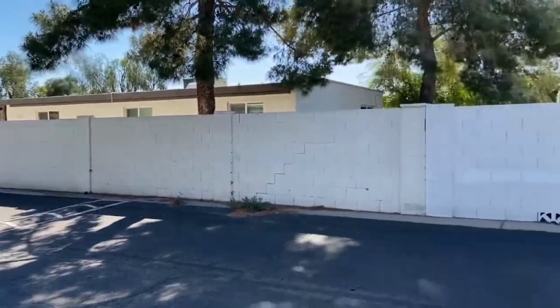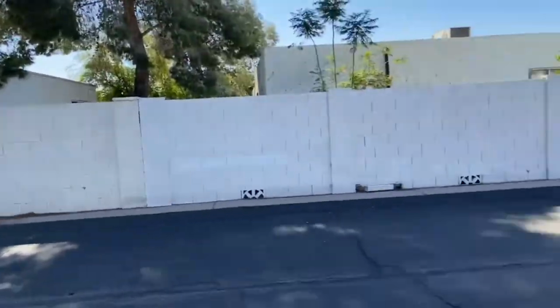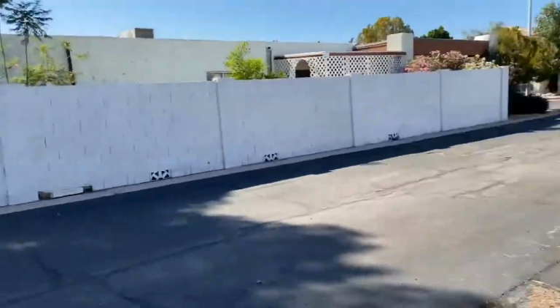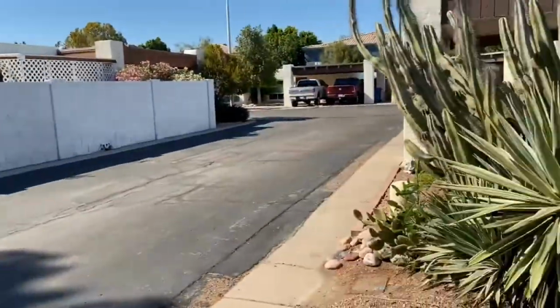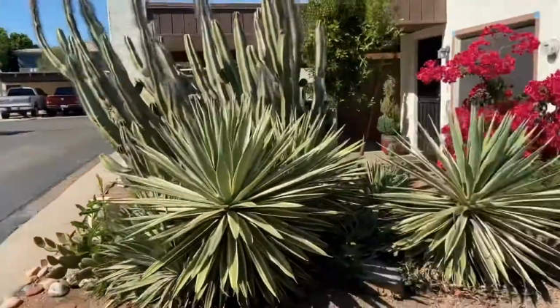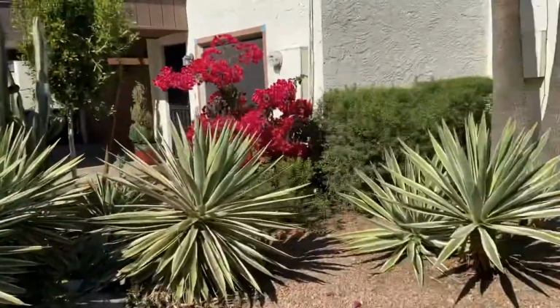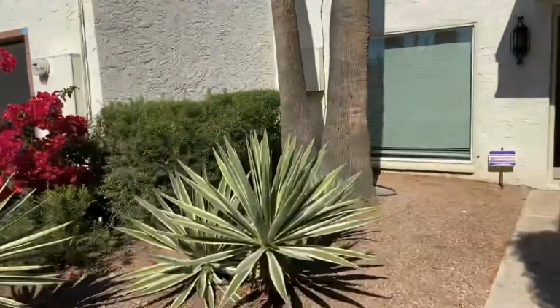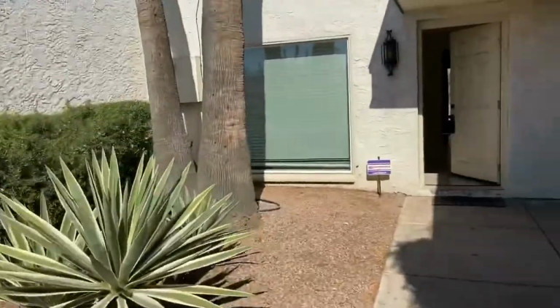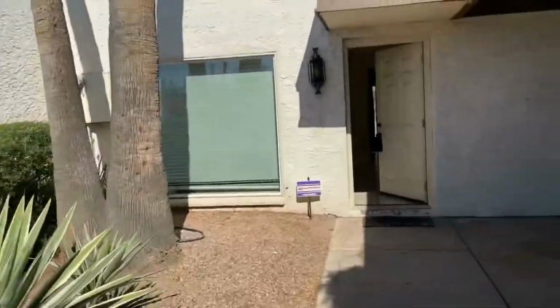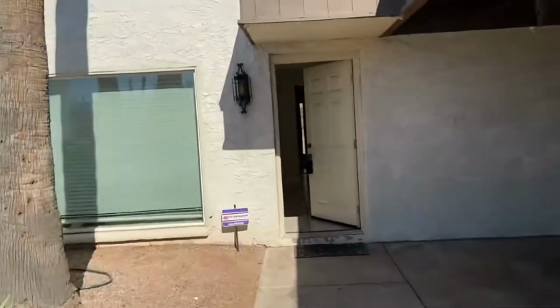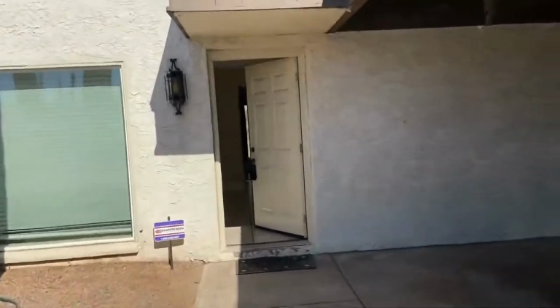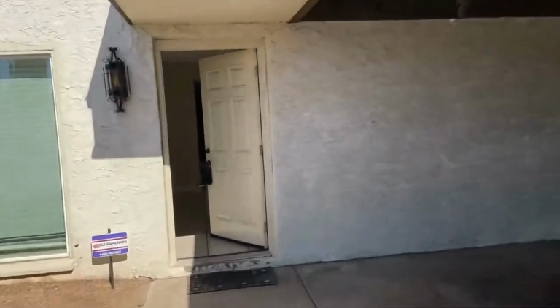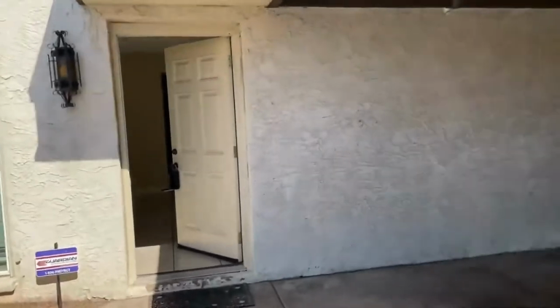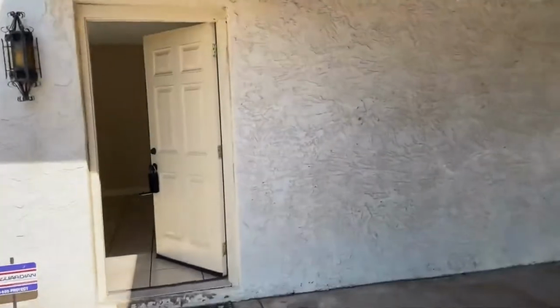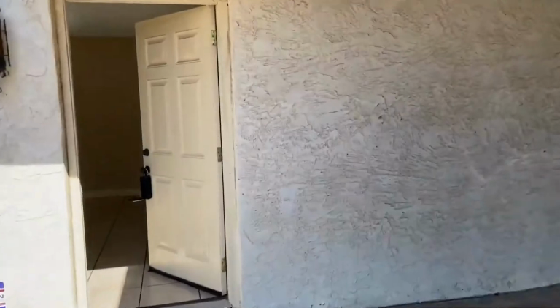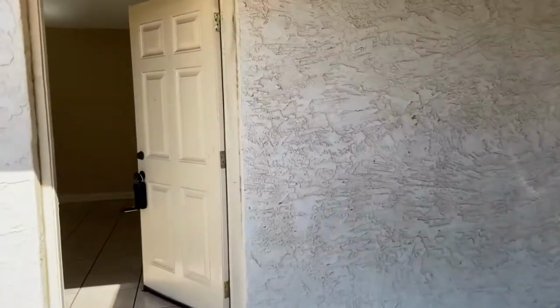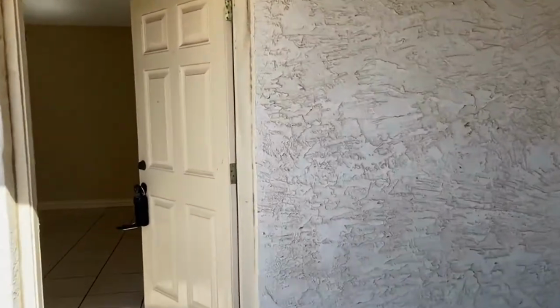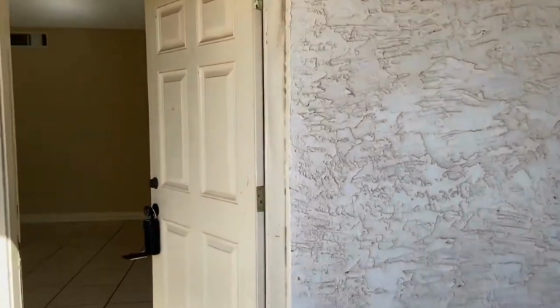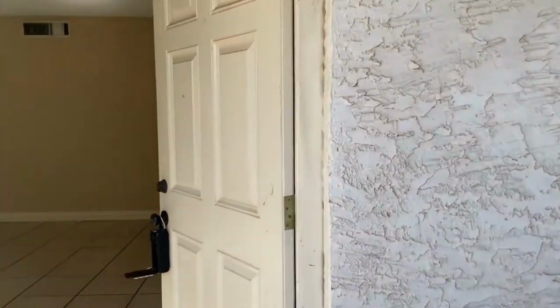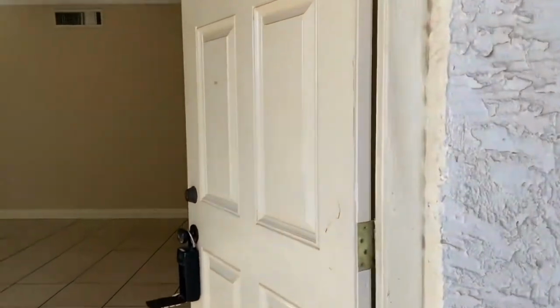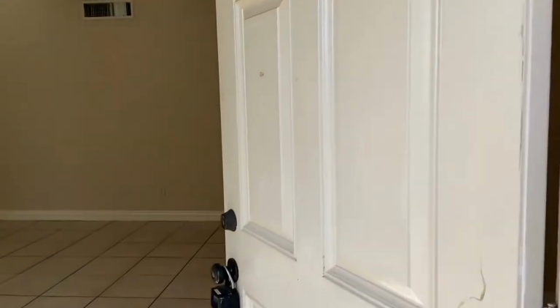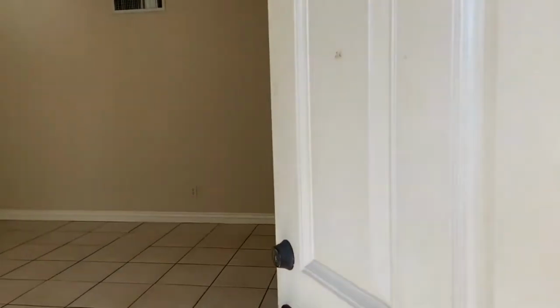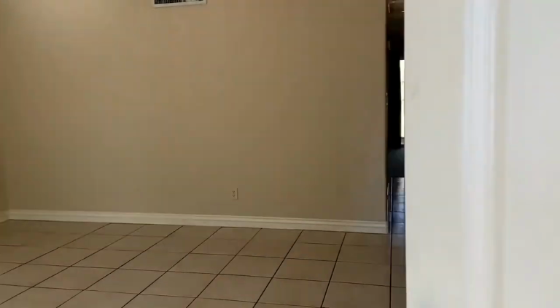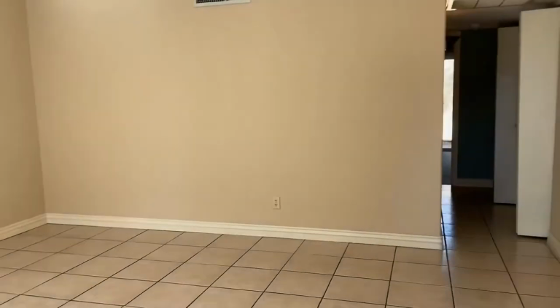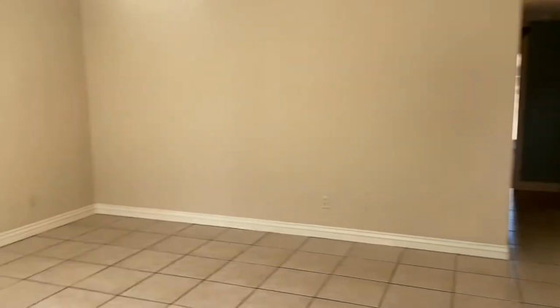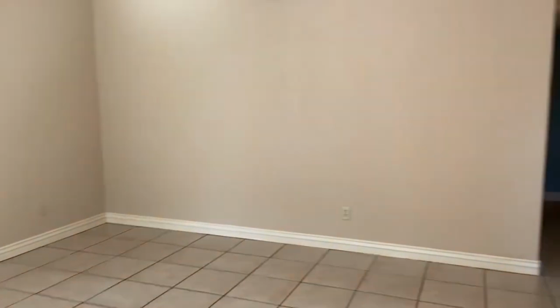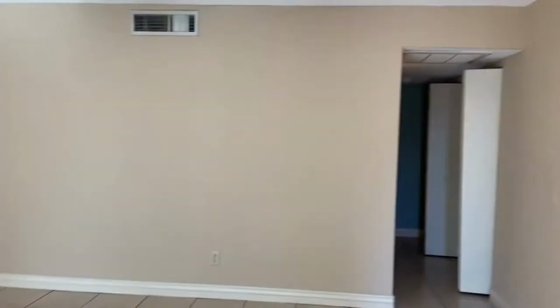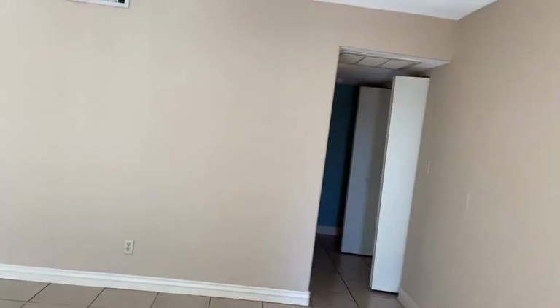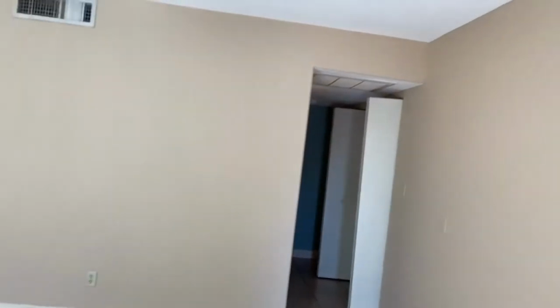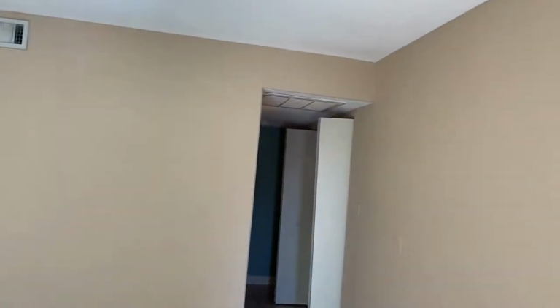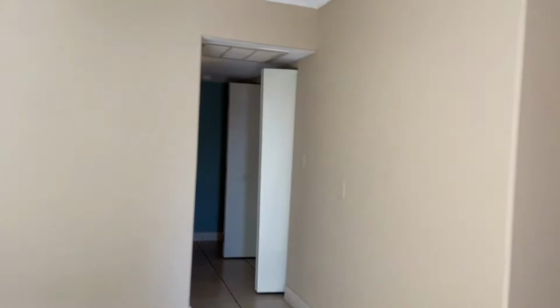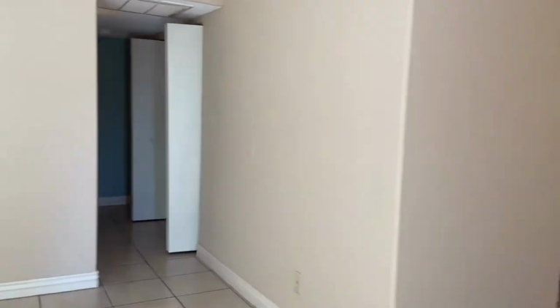At ServiceStar, we are very happy to be property managers in the city of Mesa, Arizona. This is a two-bedroom, one-bathroom home. It's very comfortable and spacious, and has a great outdoor area as well, so we're going to take a look at all those aspects.